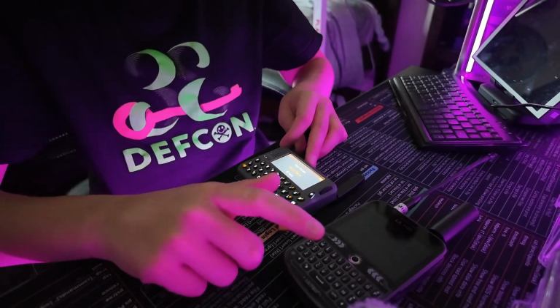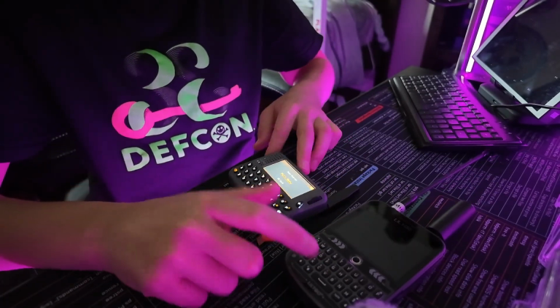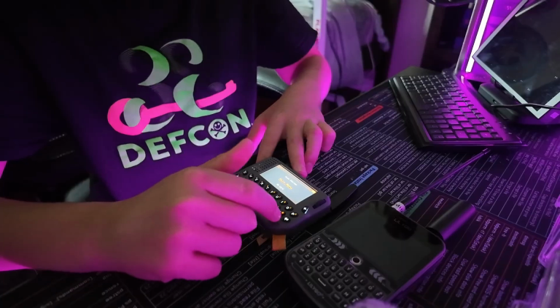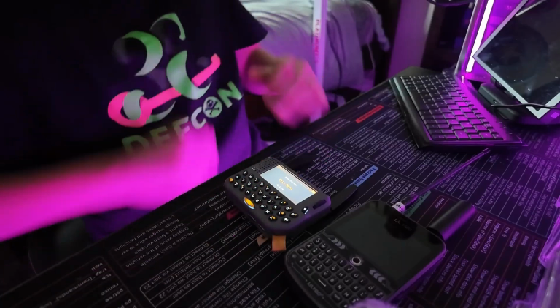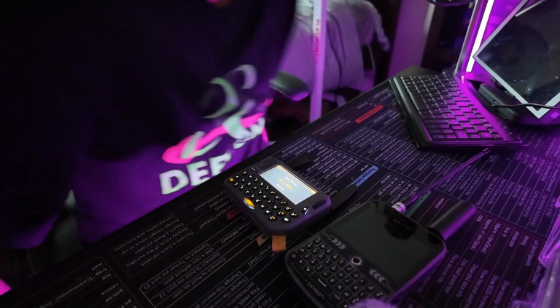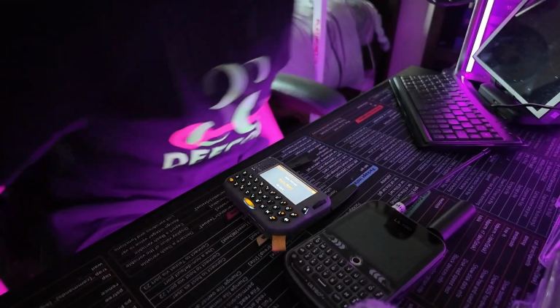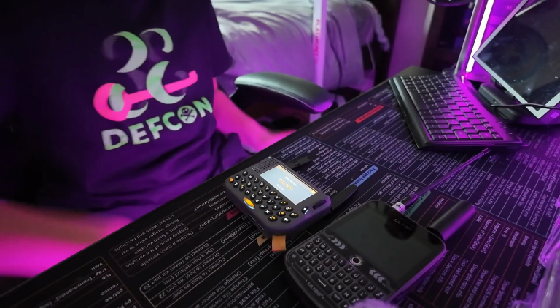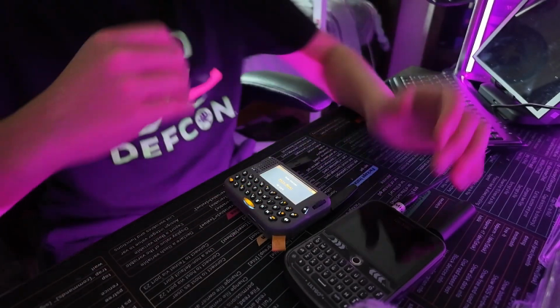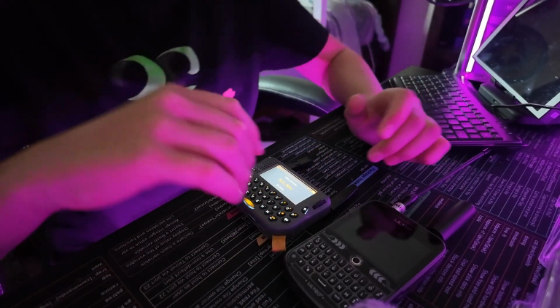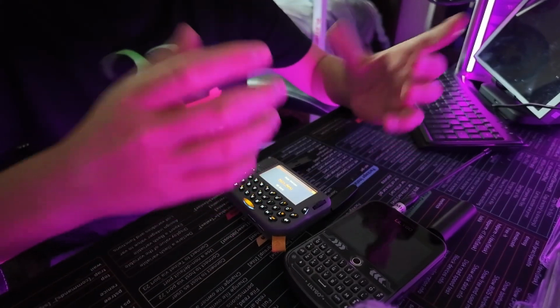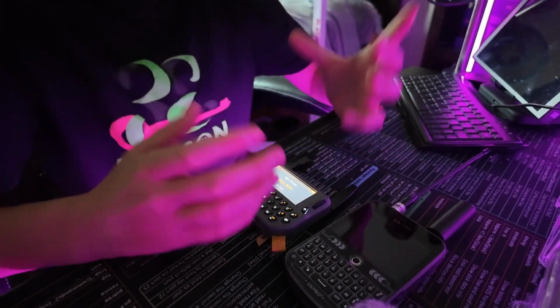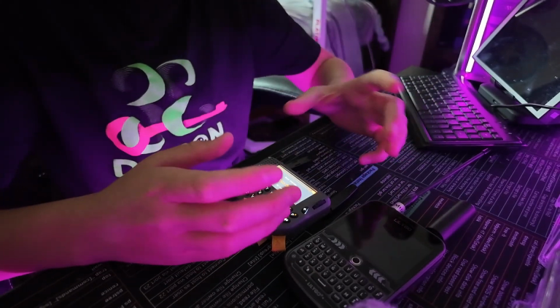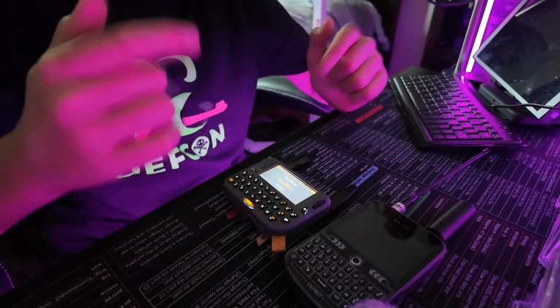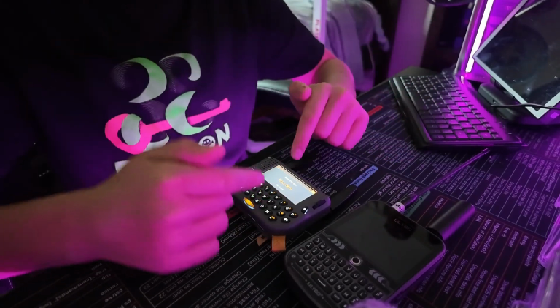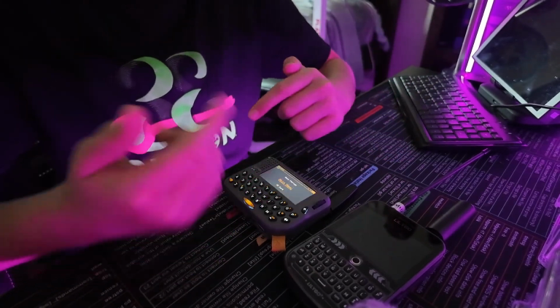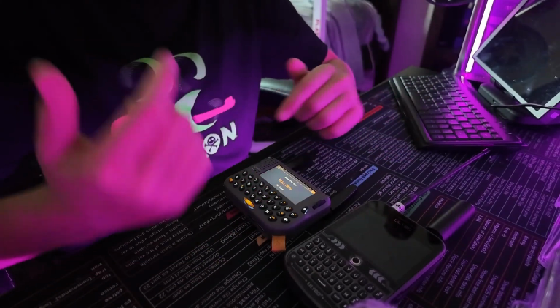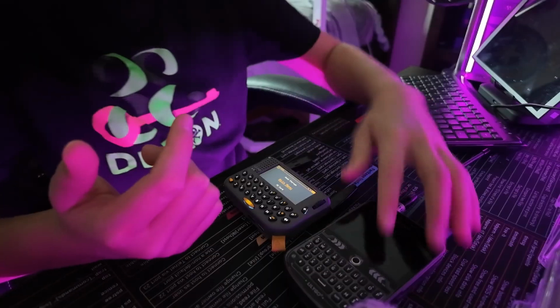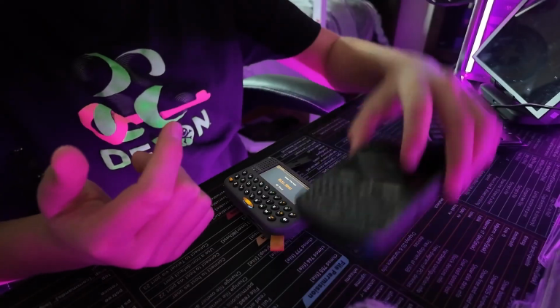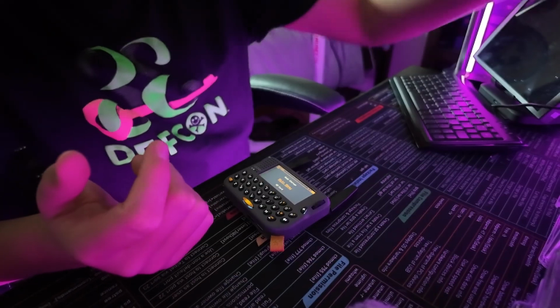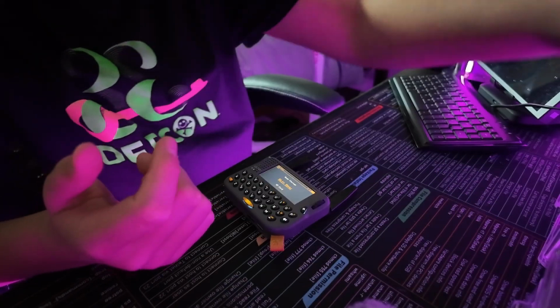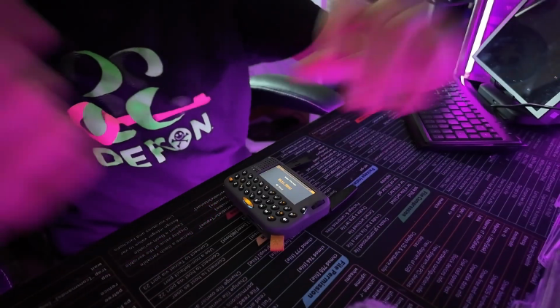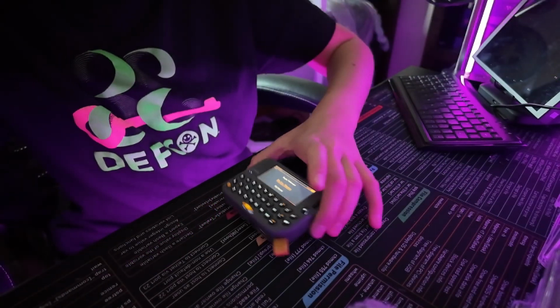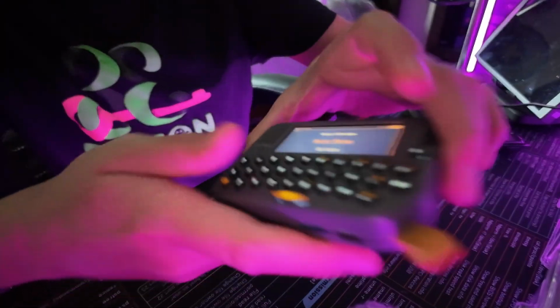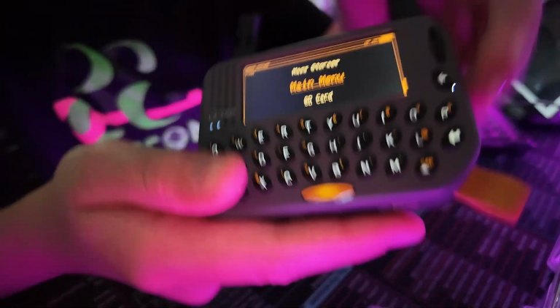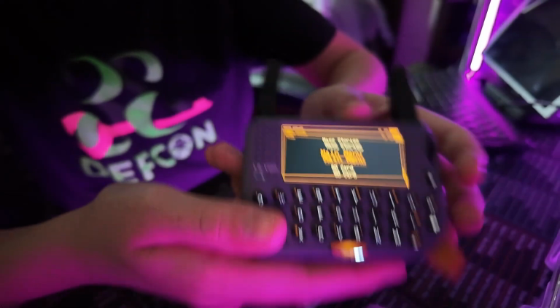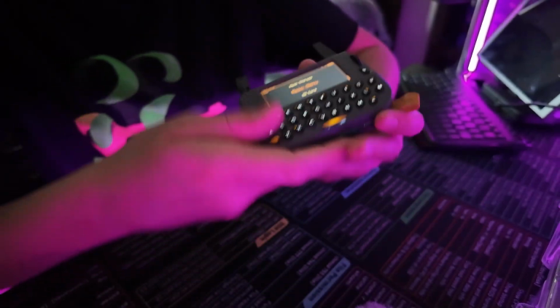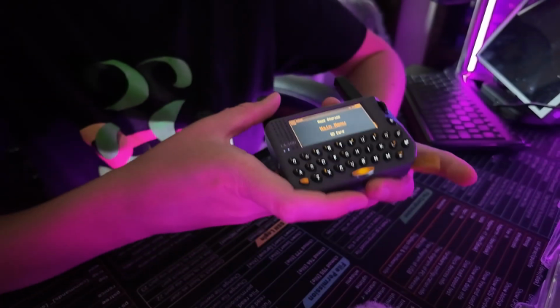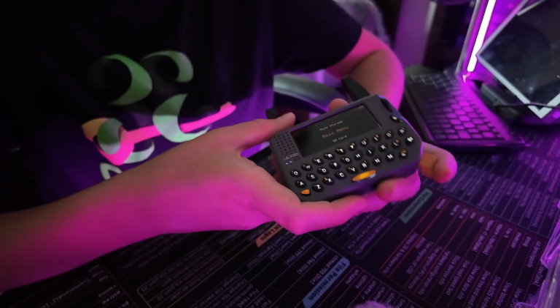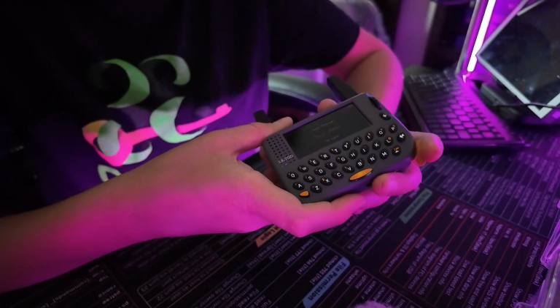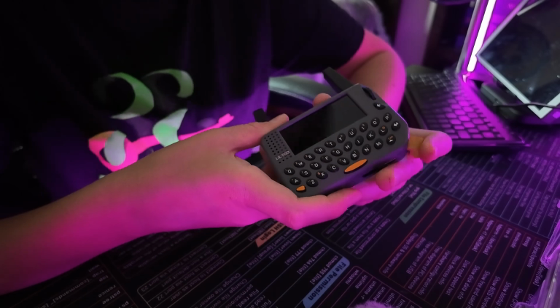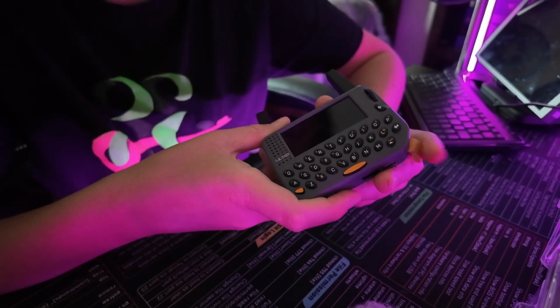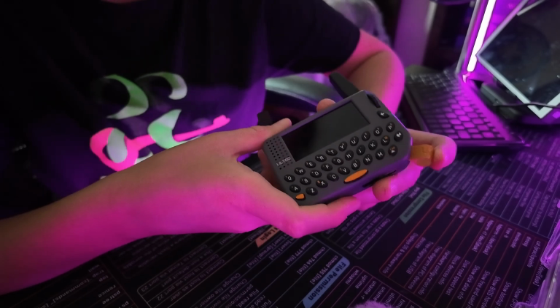This one feels like a sibling — they both do Wi-Fi, BLE, but they both also have LoRa built in — long-range communication. So that means we can flash Meshtastic on here.